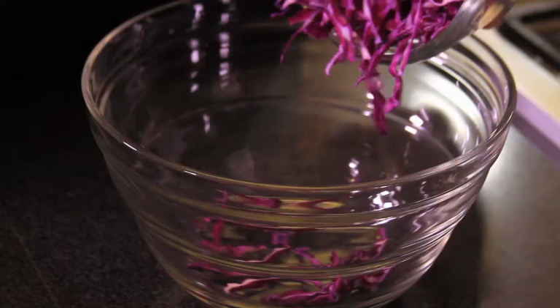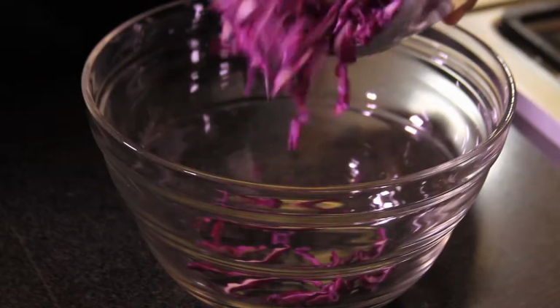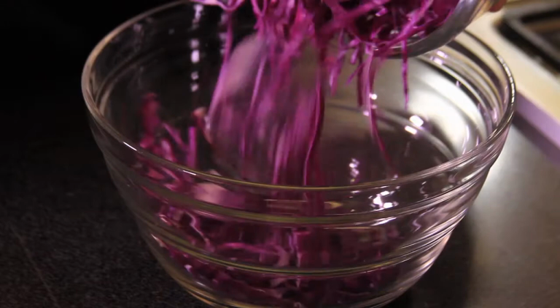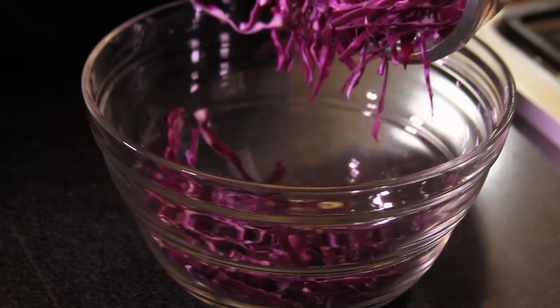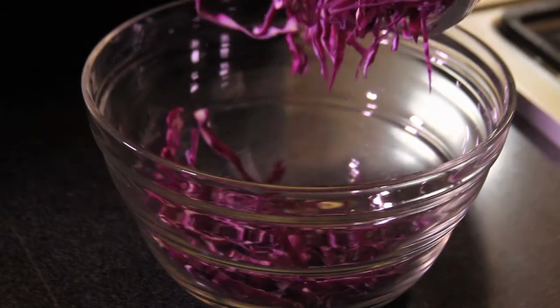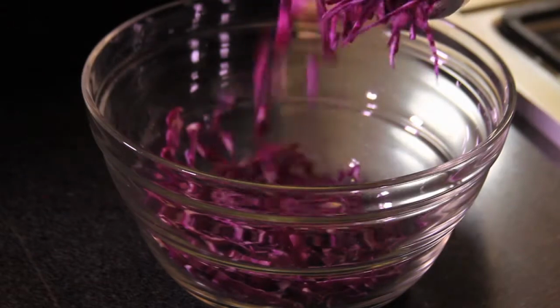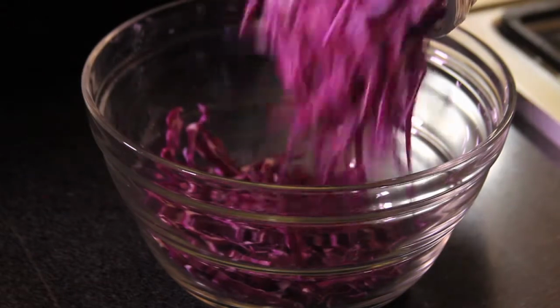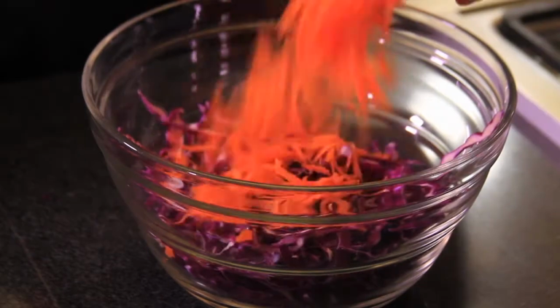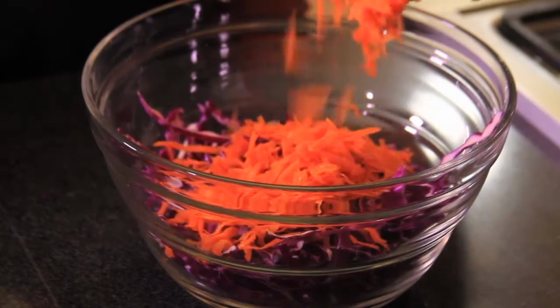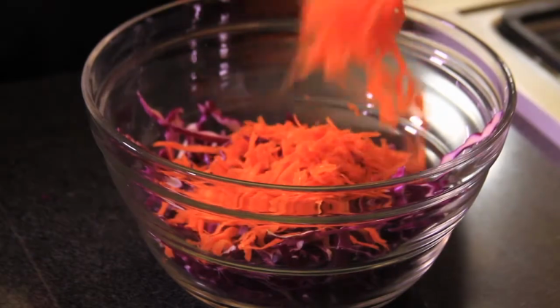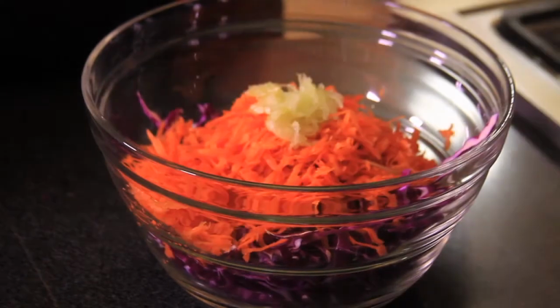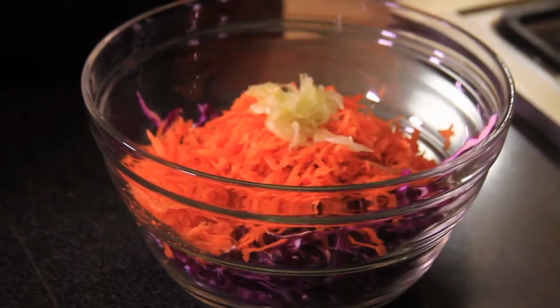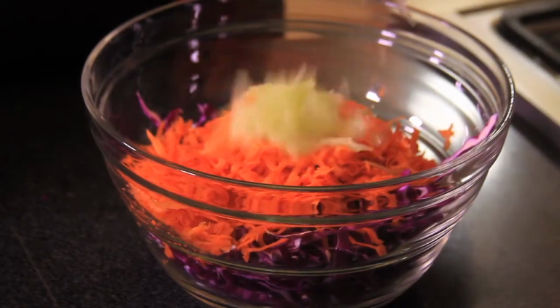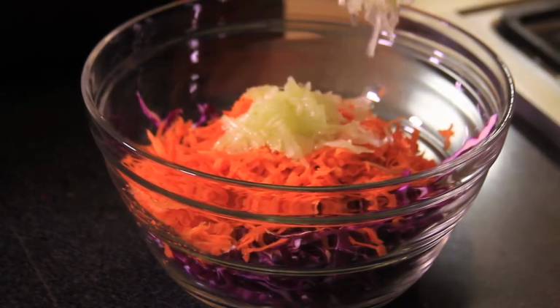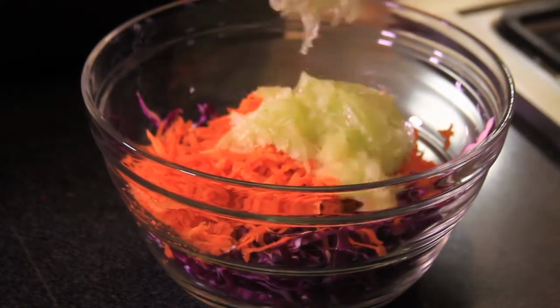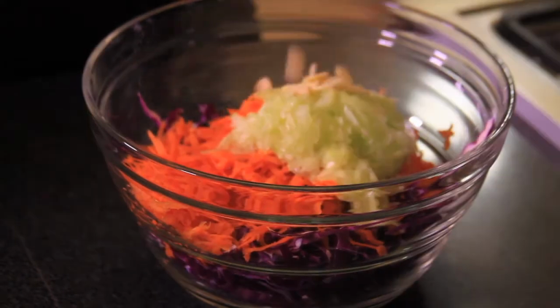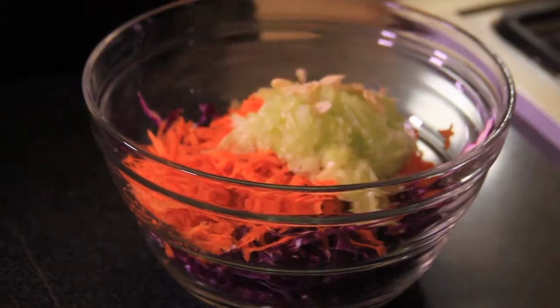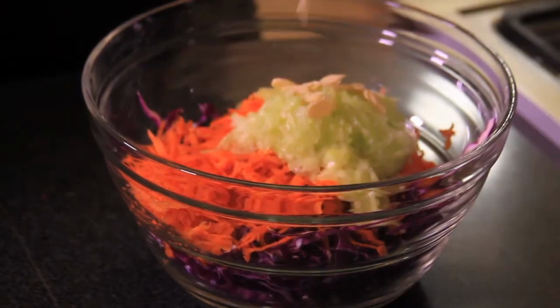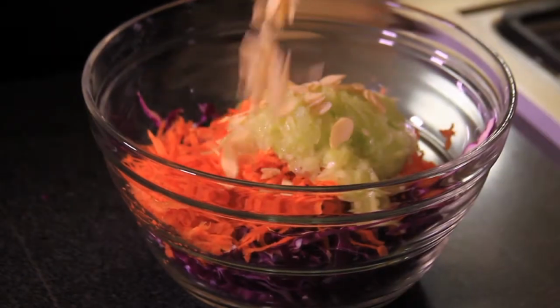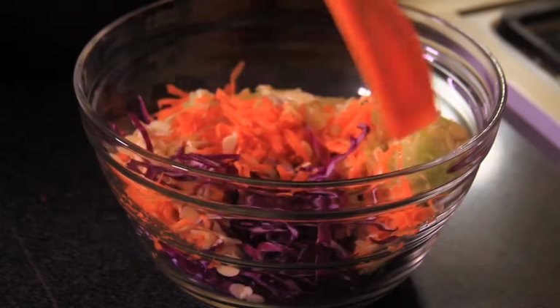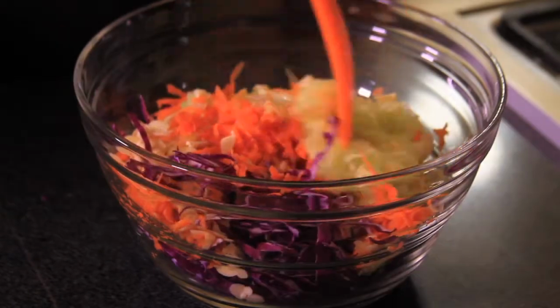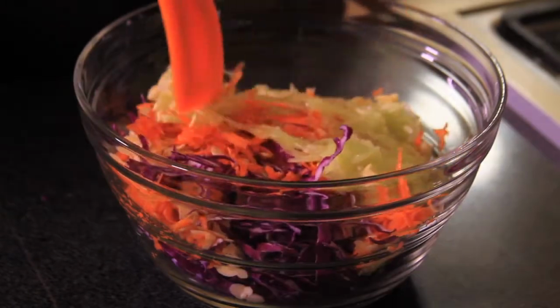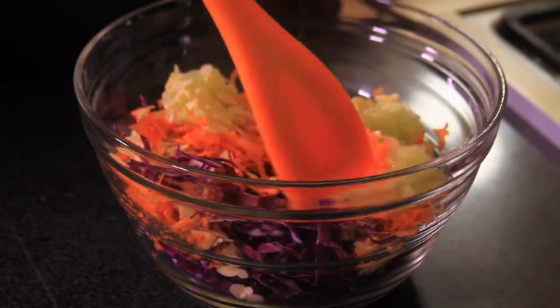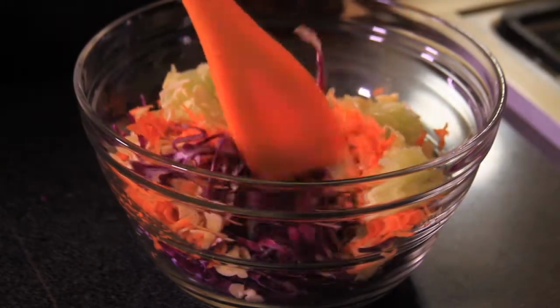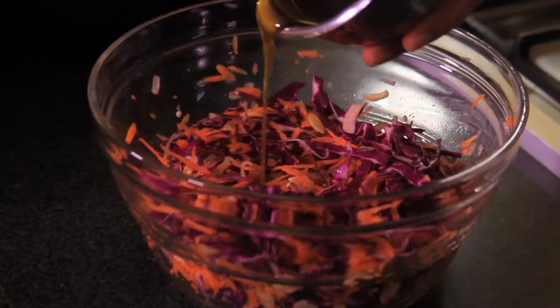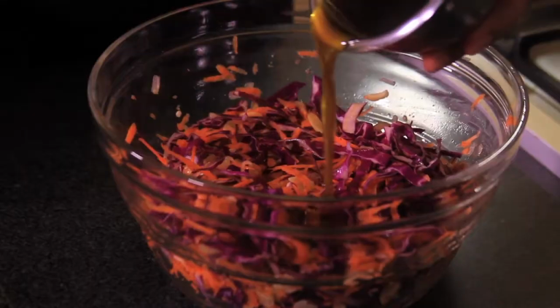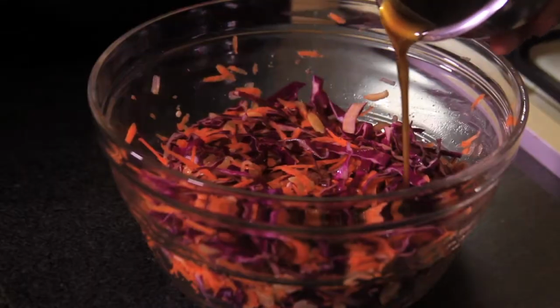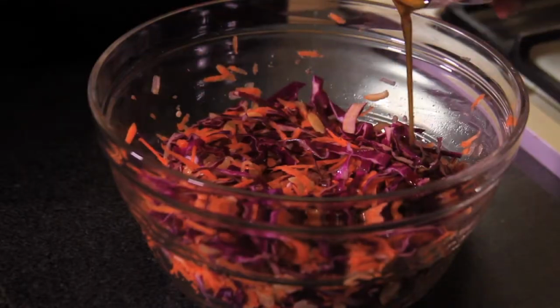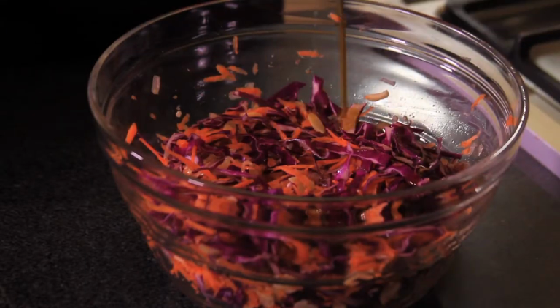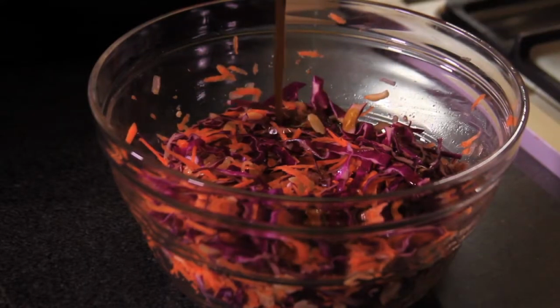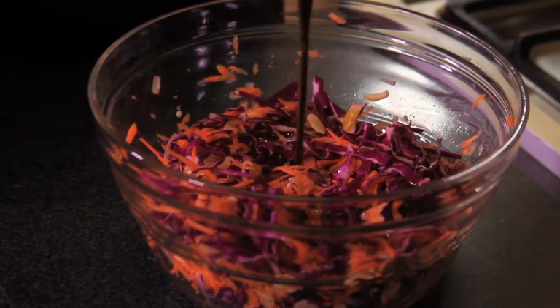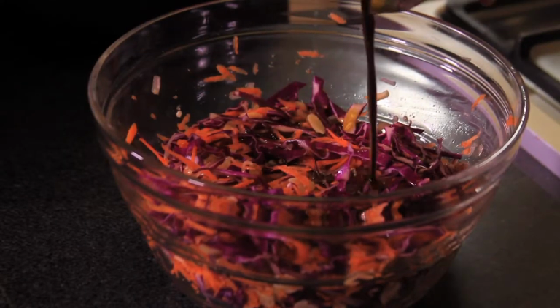Put the sliced cabbage and grated carrot and cucumber in a bowl, add the almonds, mix well, add the dressing, mix and serve.